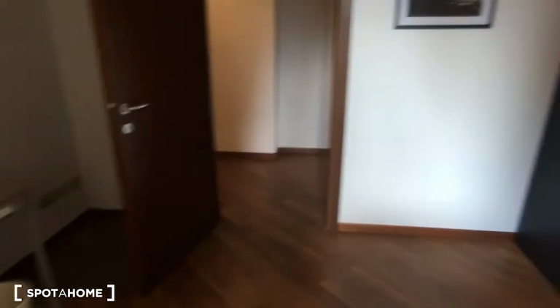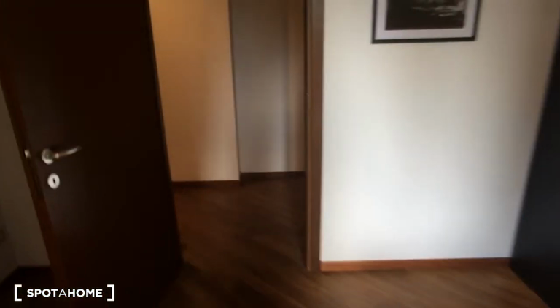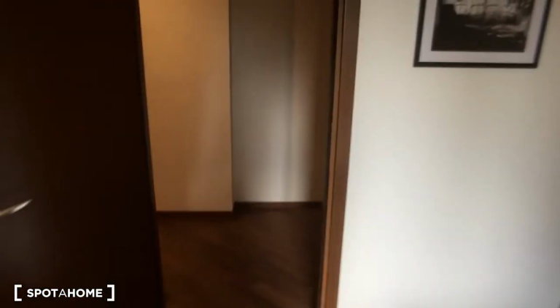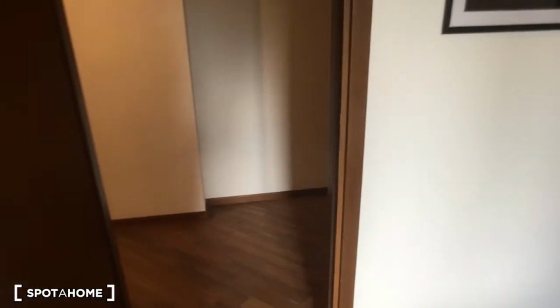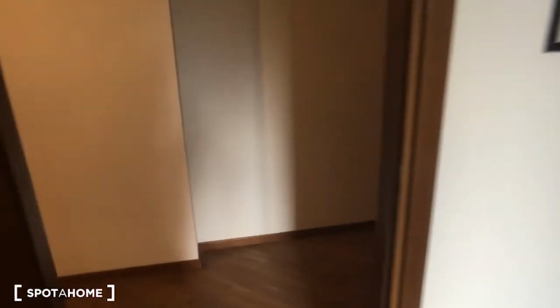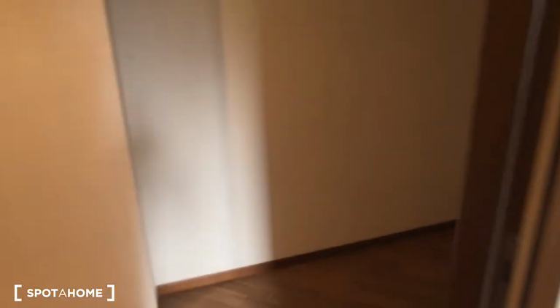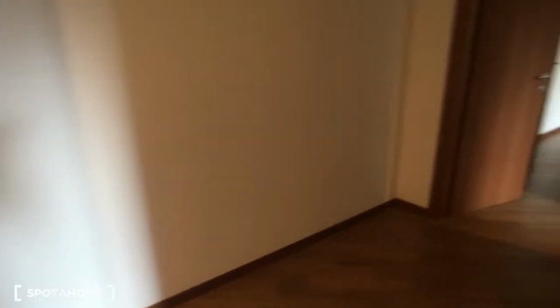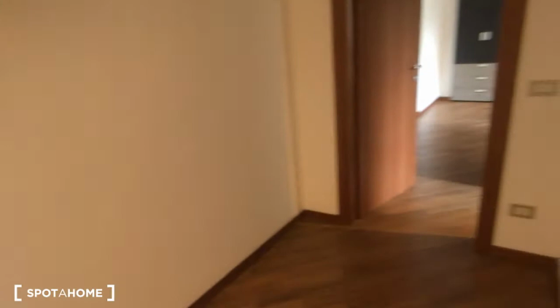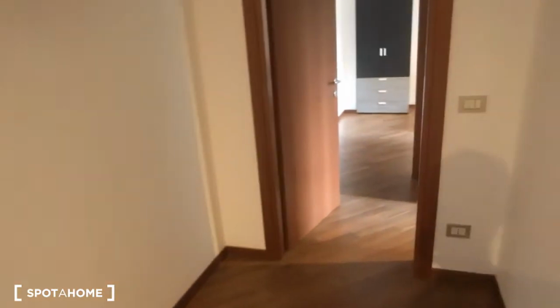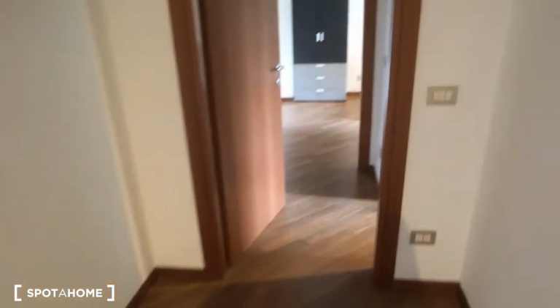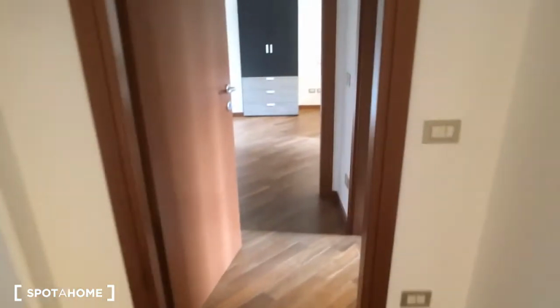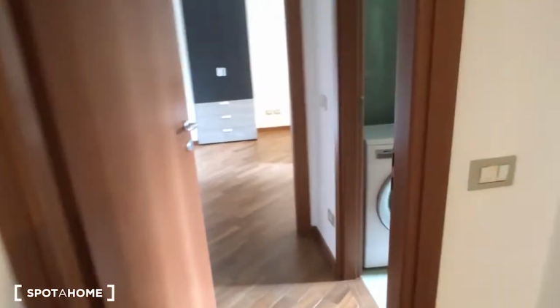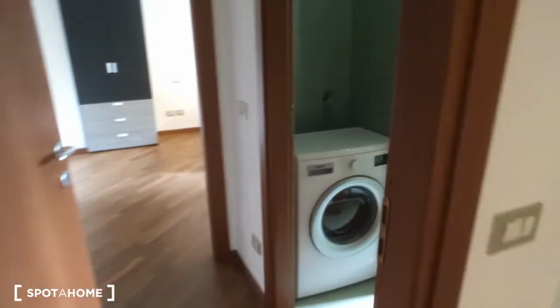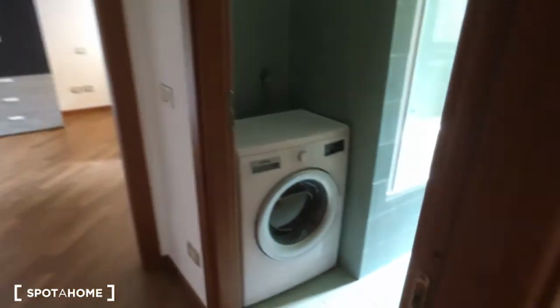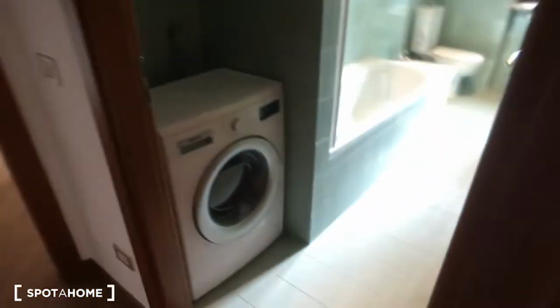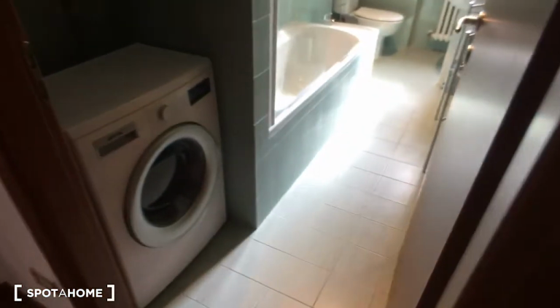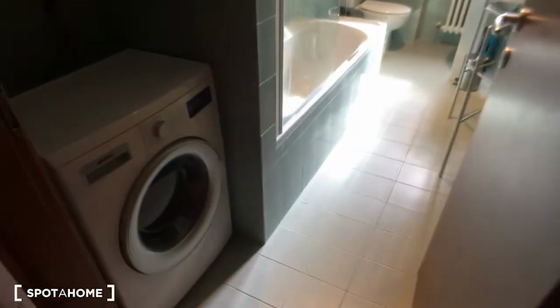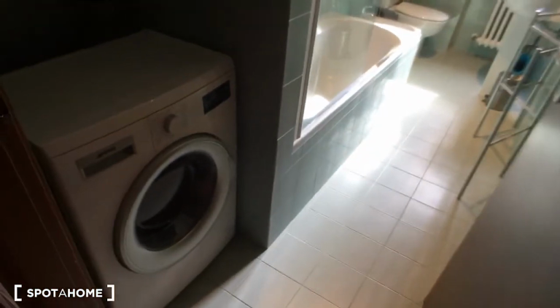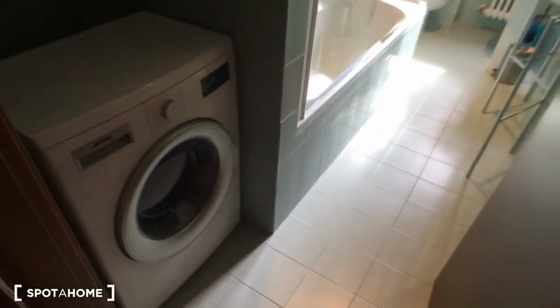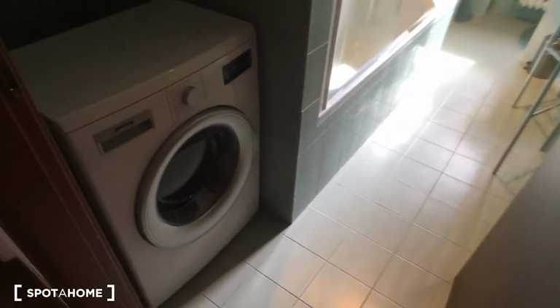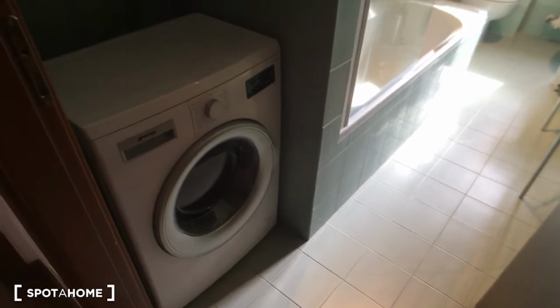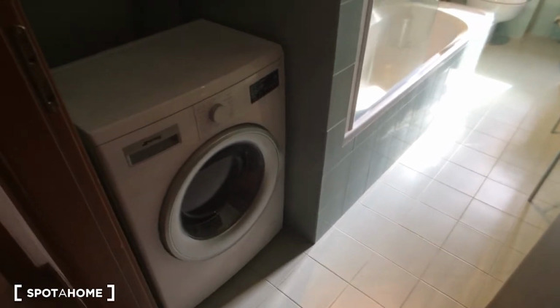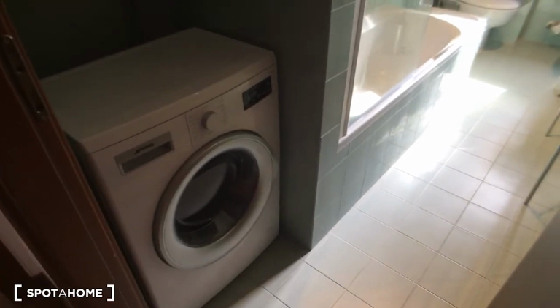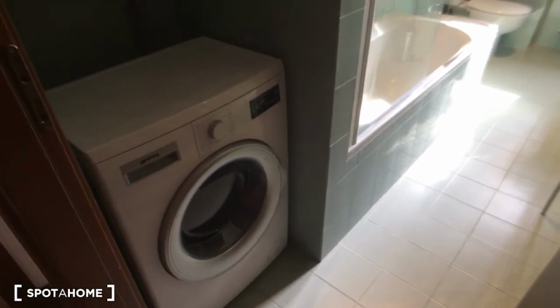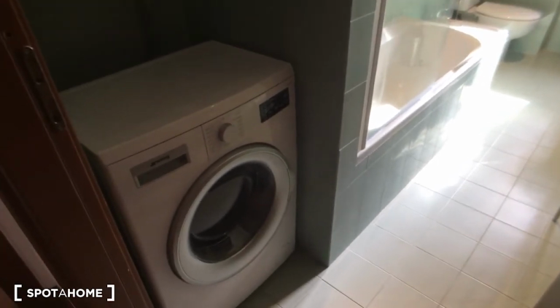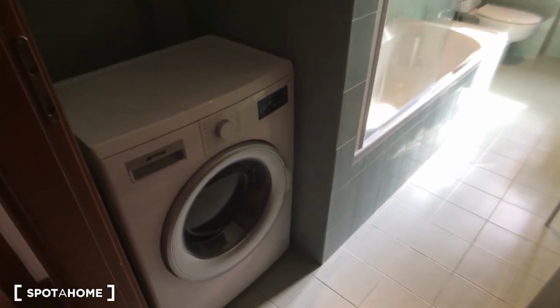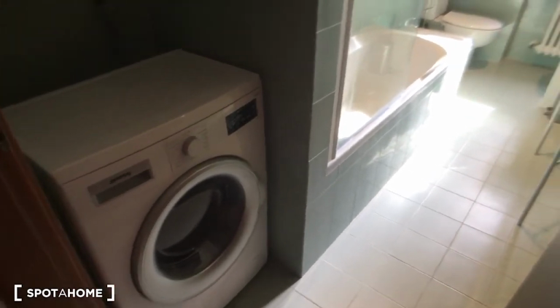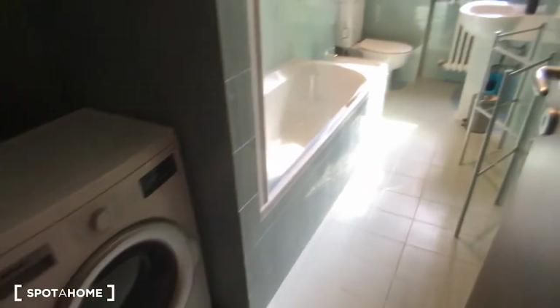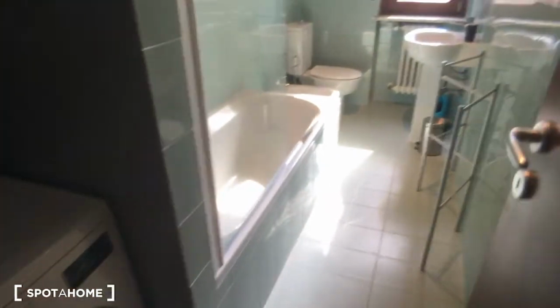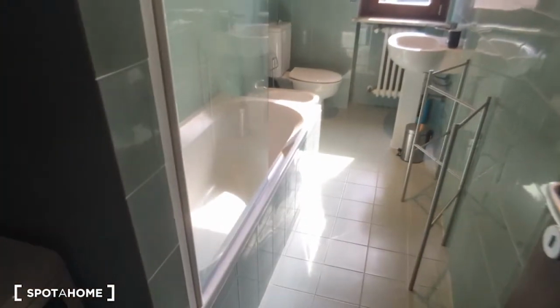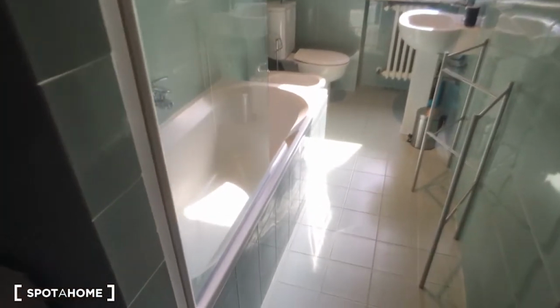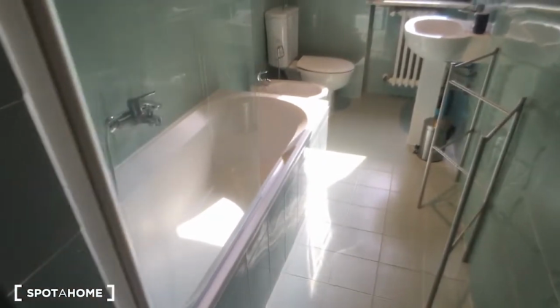Okay, so then we can go on, and through the corridor we can take a look at the bathroom. Here we have the washing machine as we come in on the left side, then there is the bath.